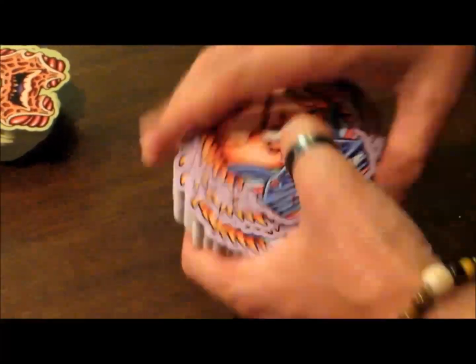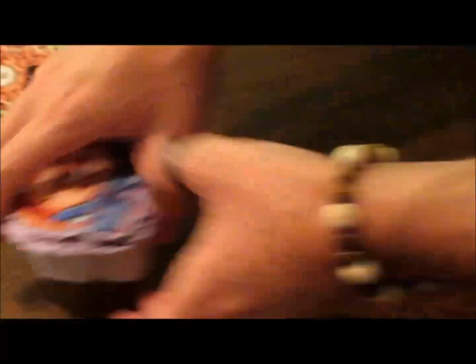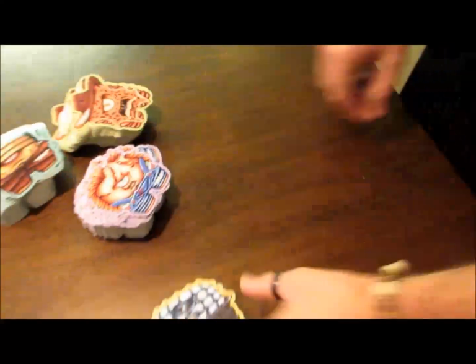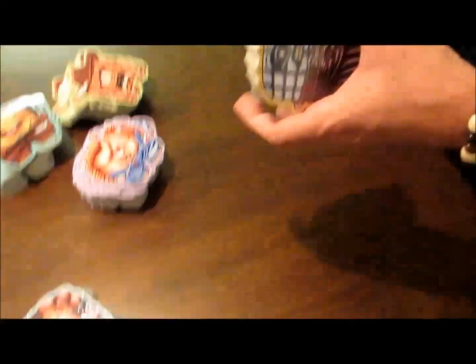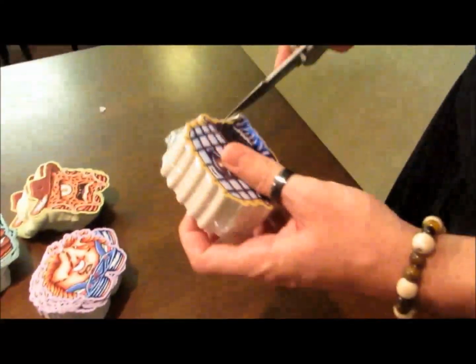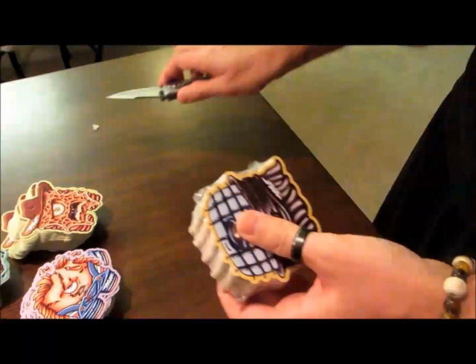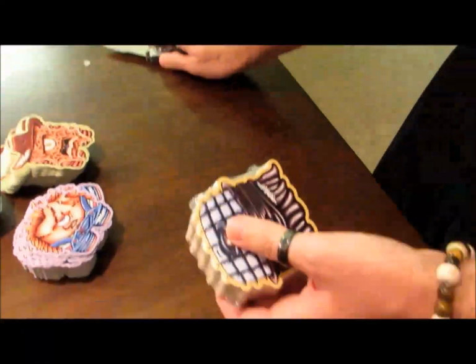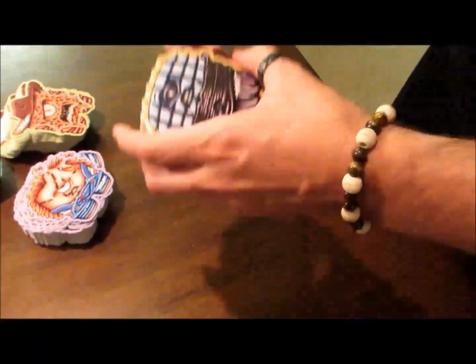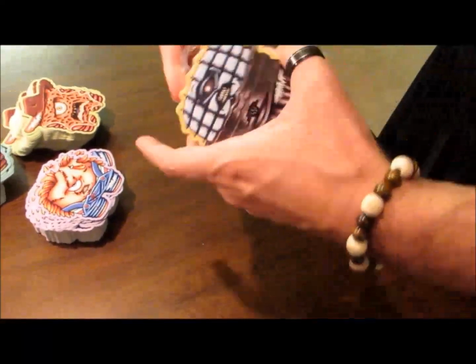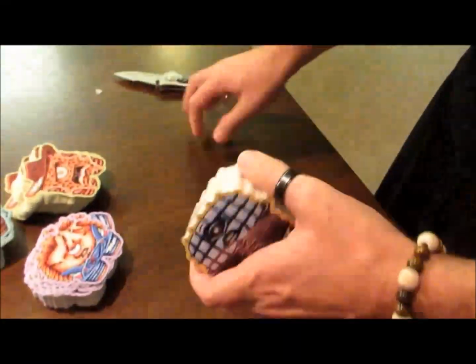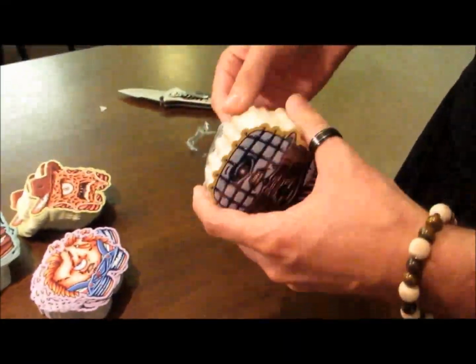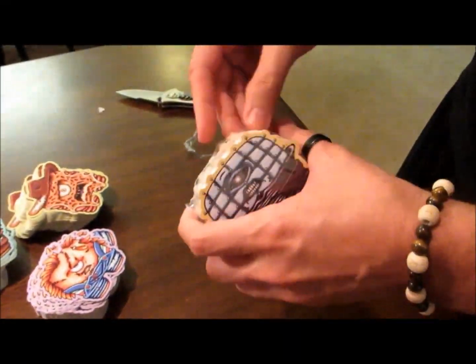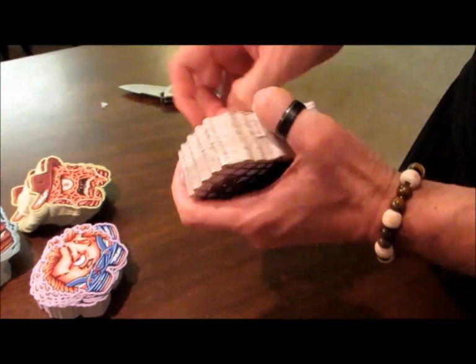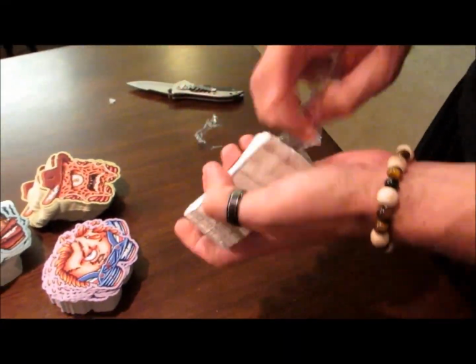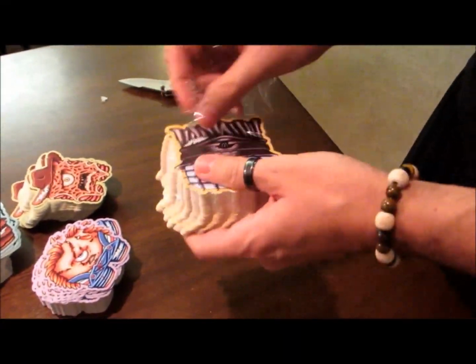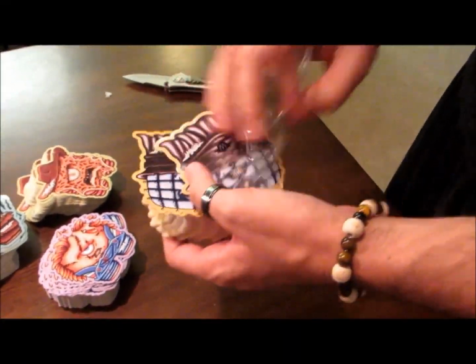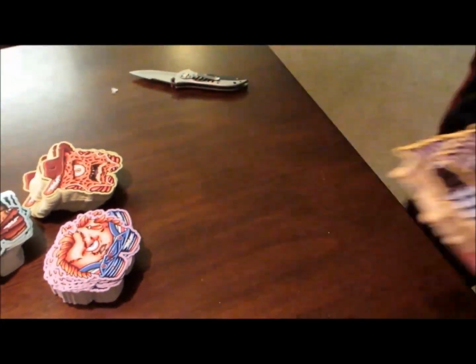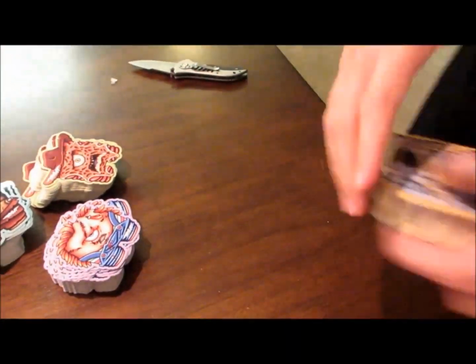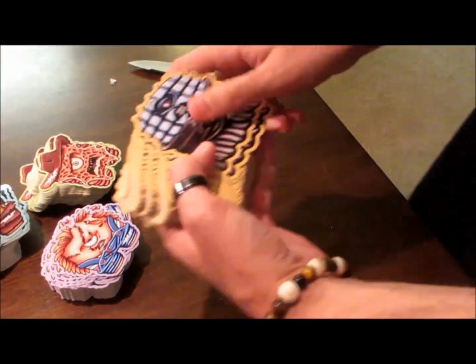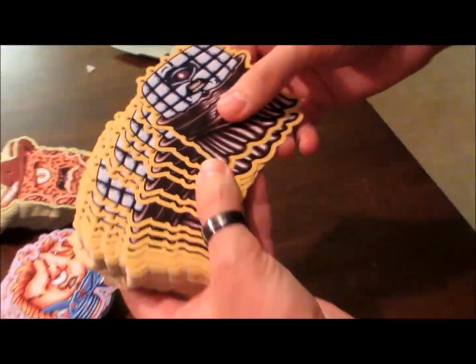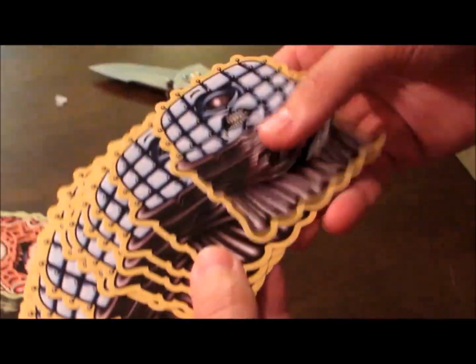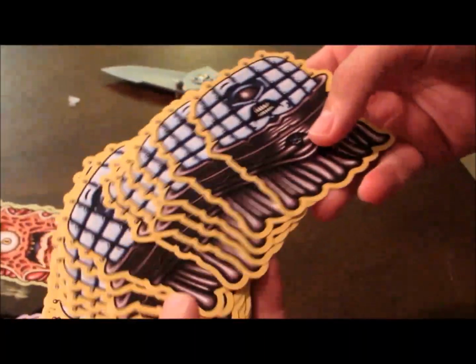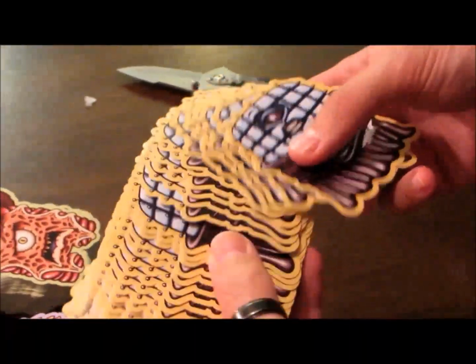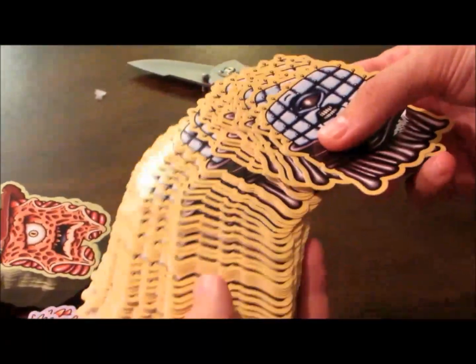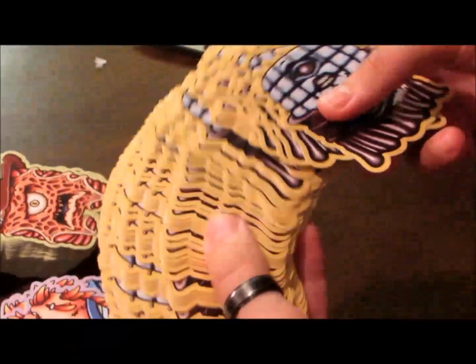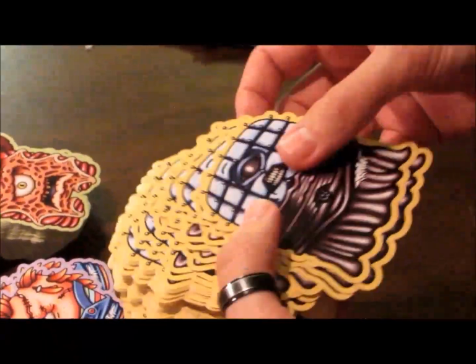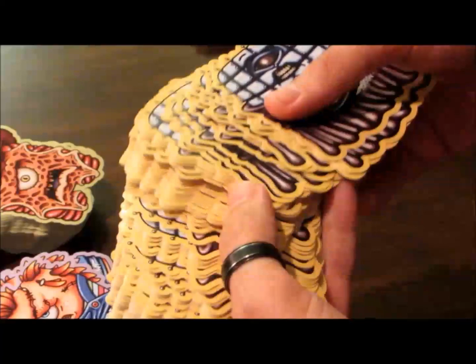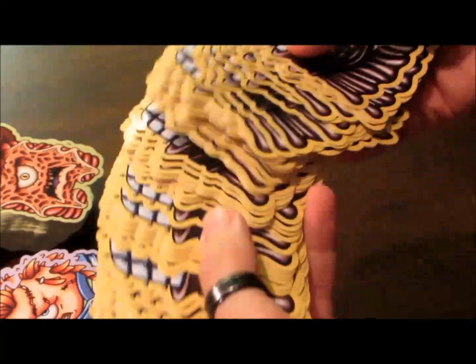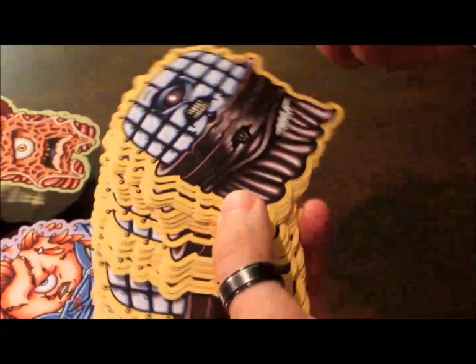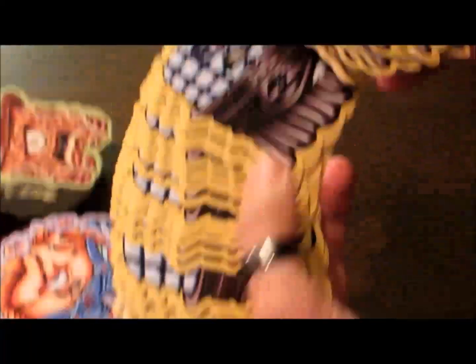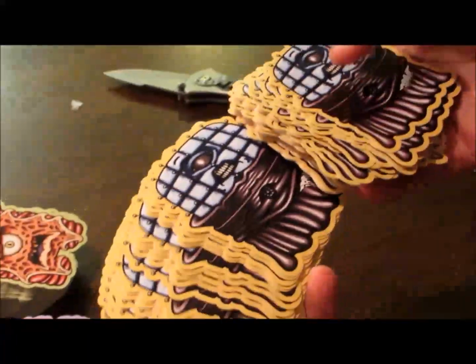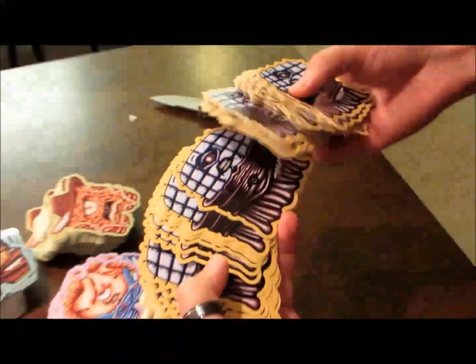I'm really glad they did that because the first sample that I got was not at all what I wanted. I did make adjustments, sent it back to them, and they printed the rest.